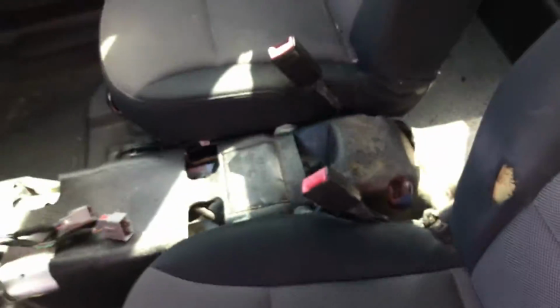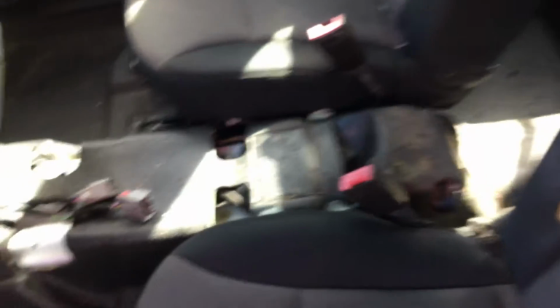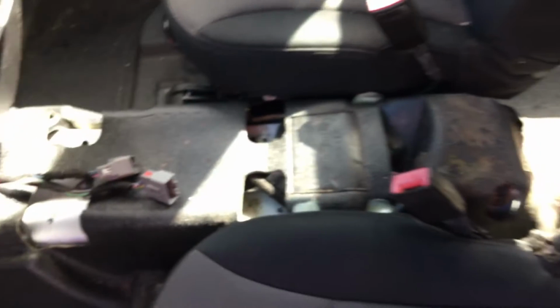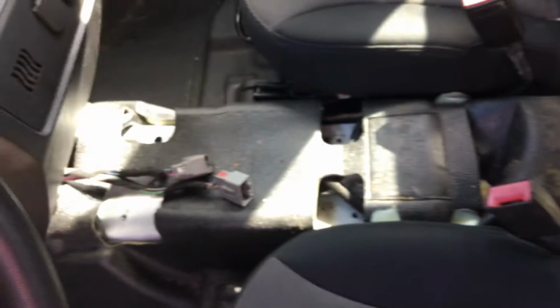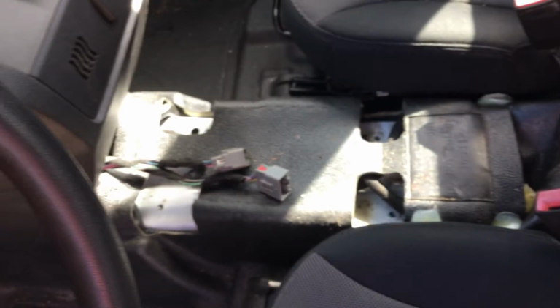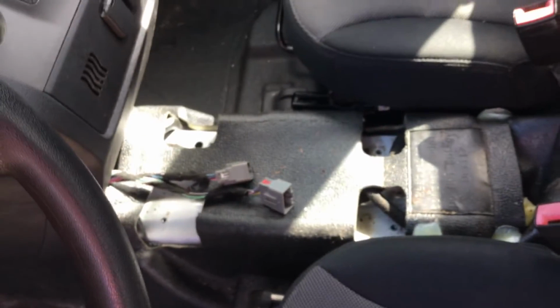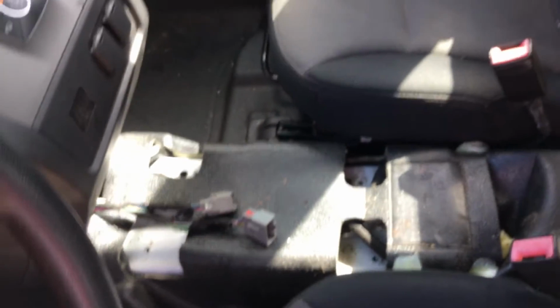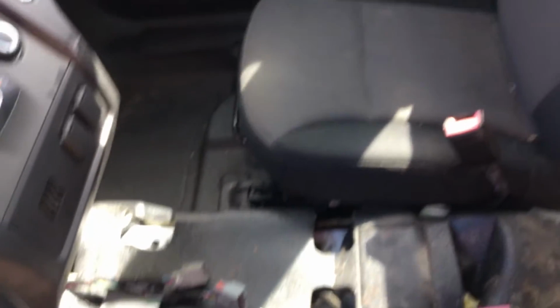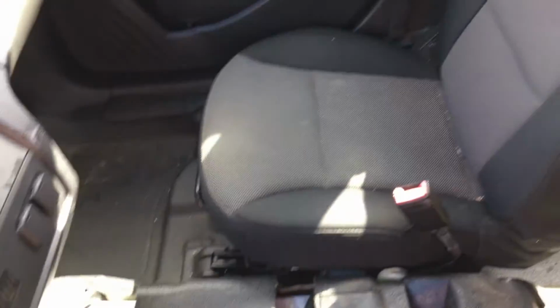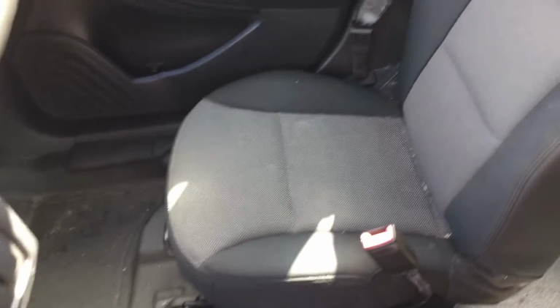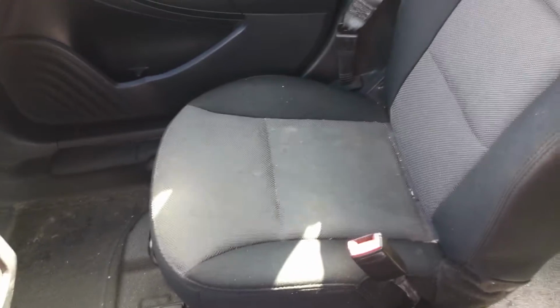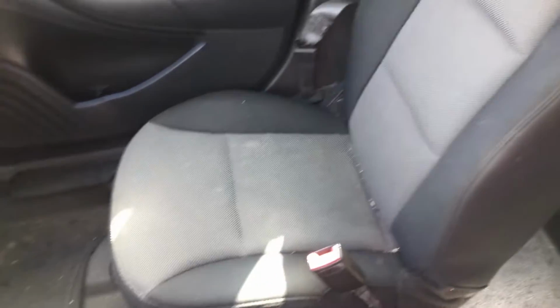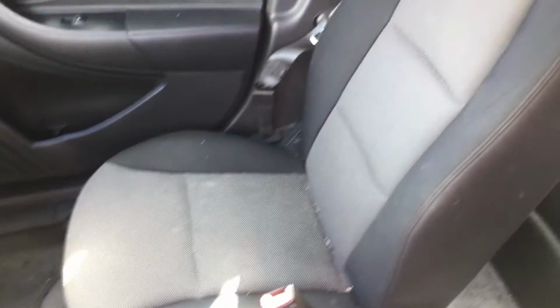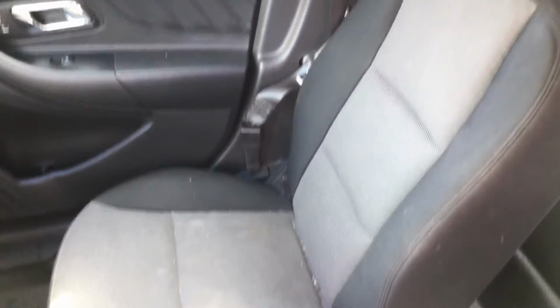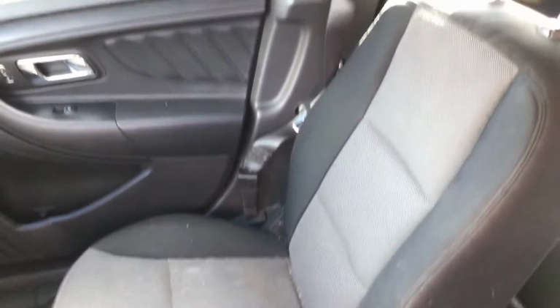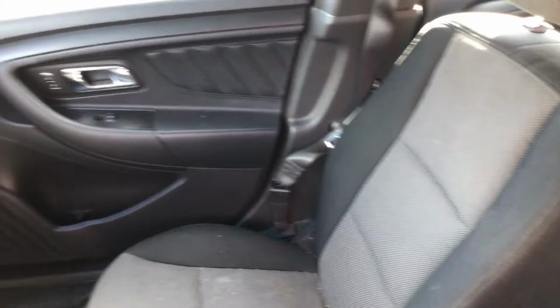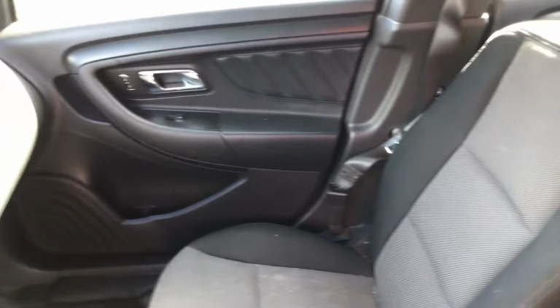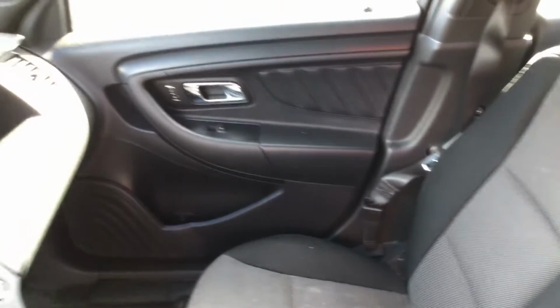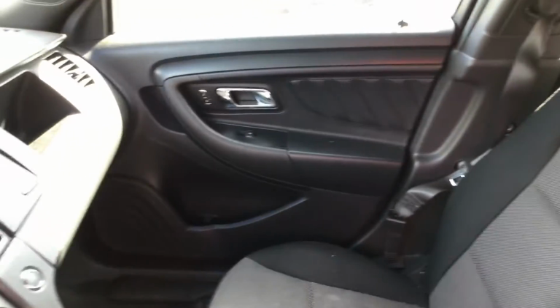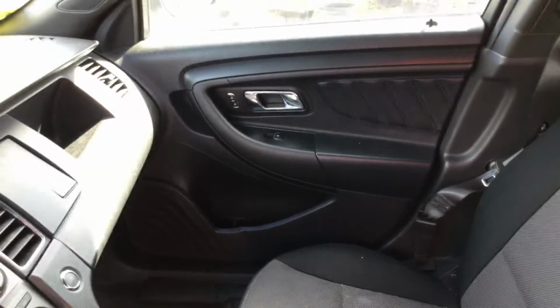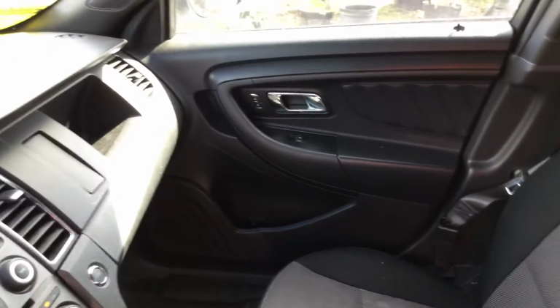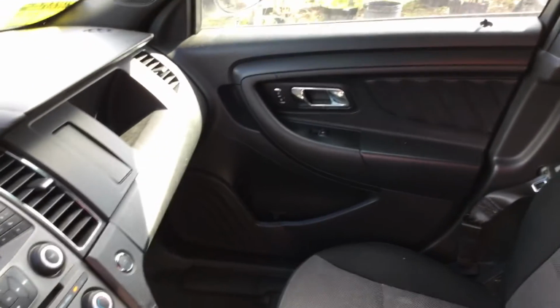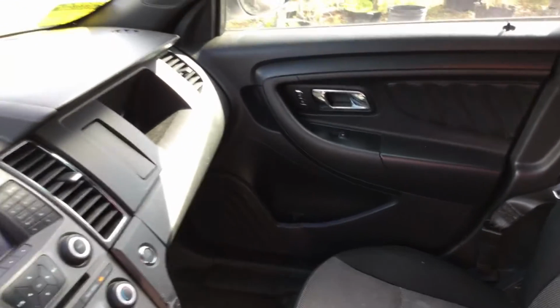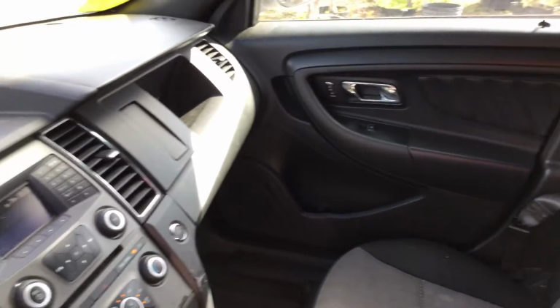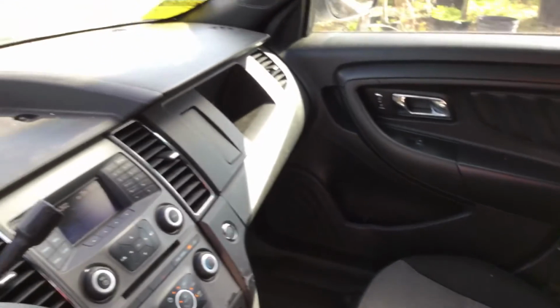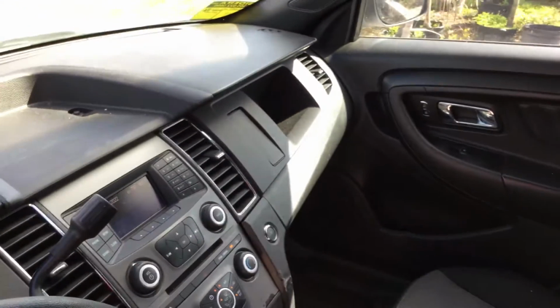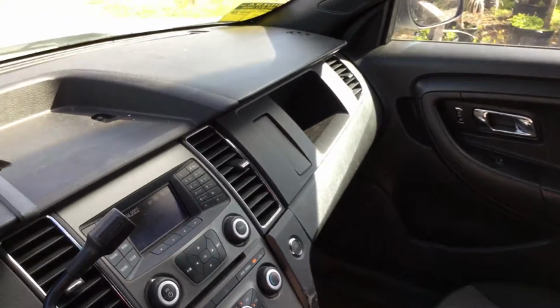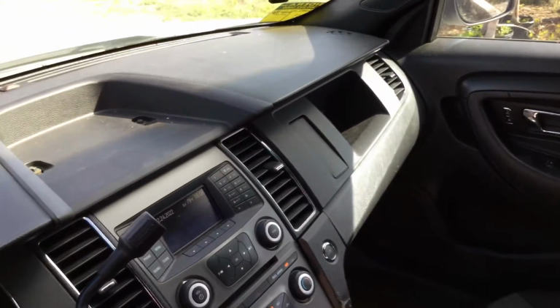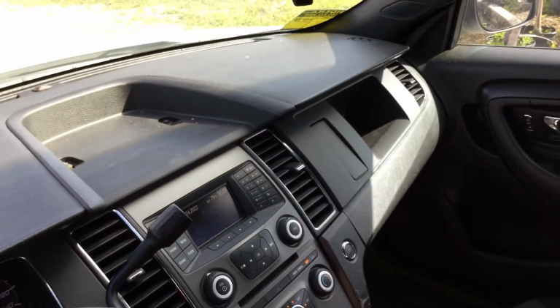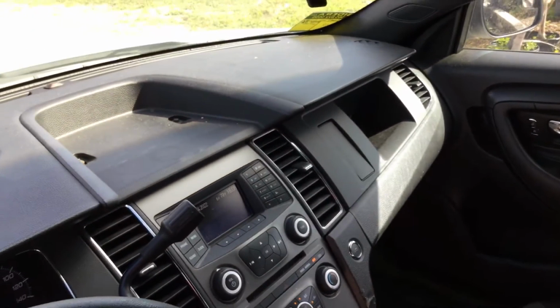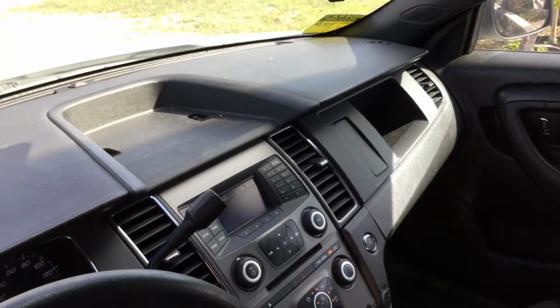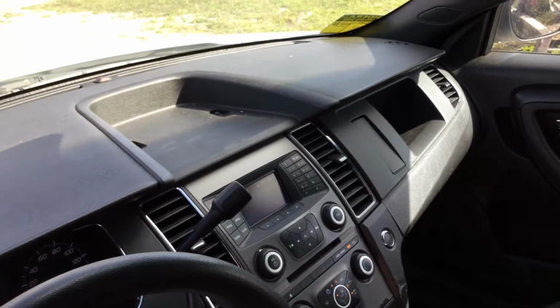The driver's seat is torn — shows normal wear and it's torn right there. It's missing the center console. The passenger seat looks good. All the door panels are in place and appear to be in good shape. The dashboard is not cracked.